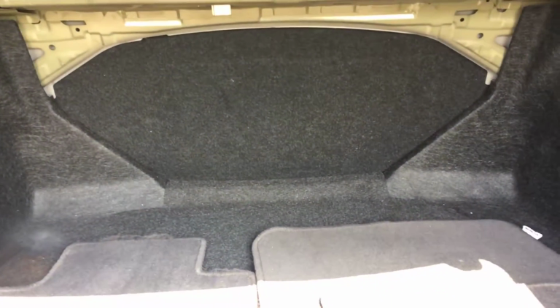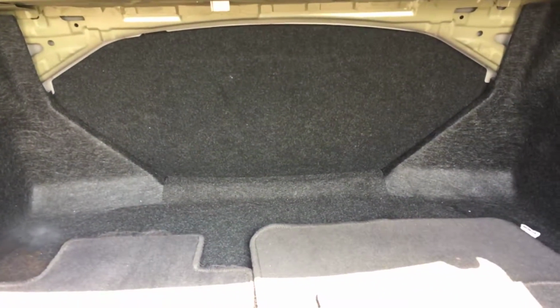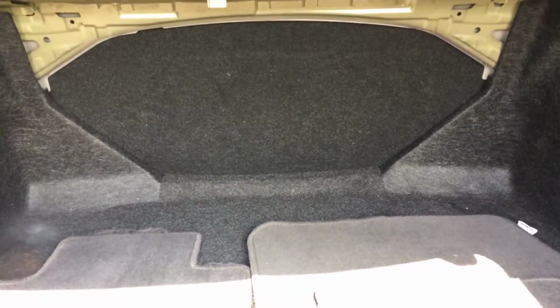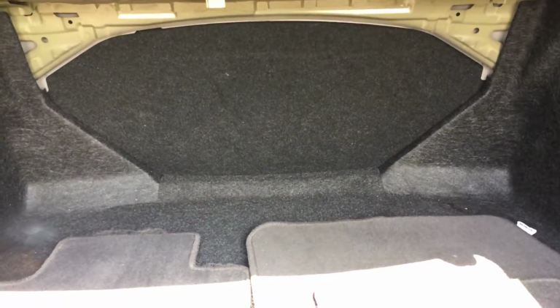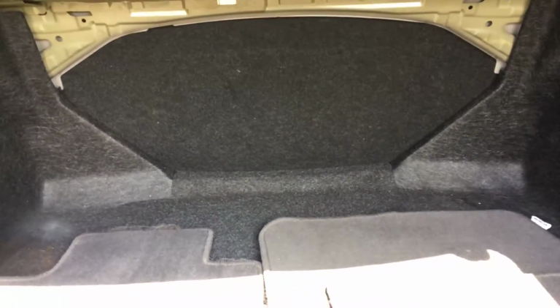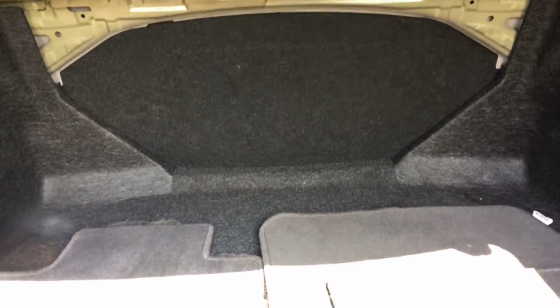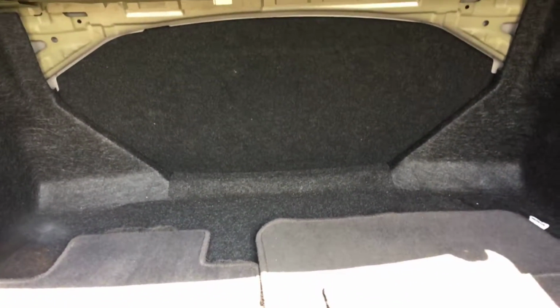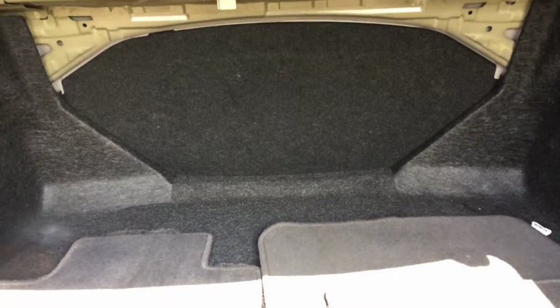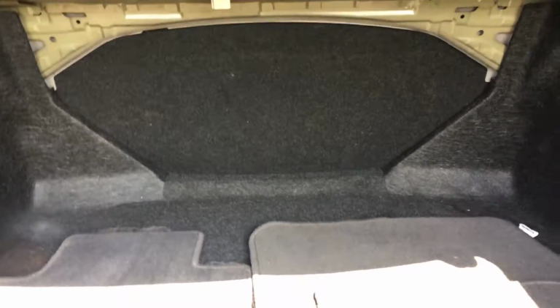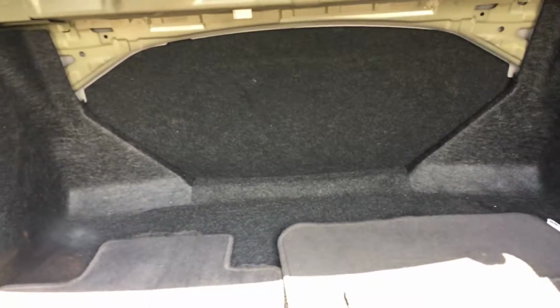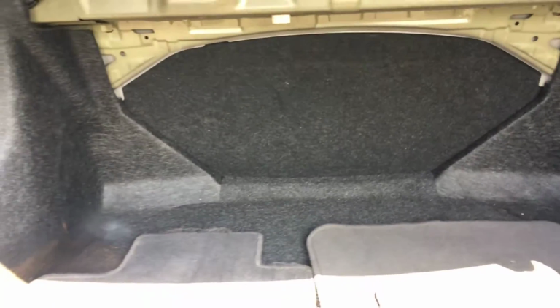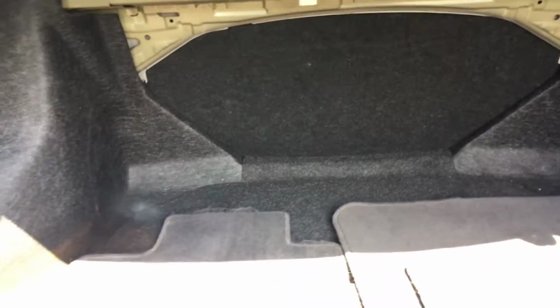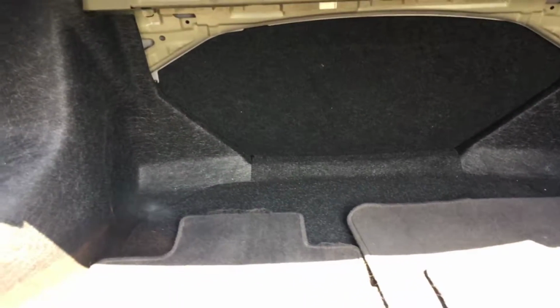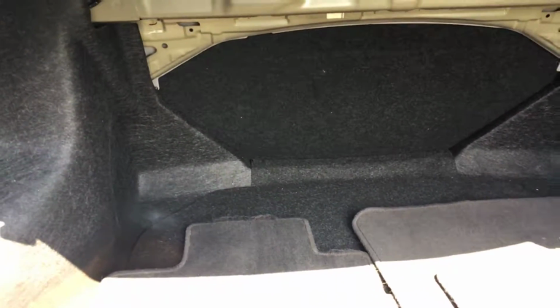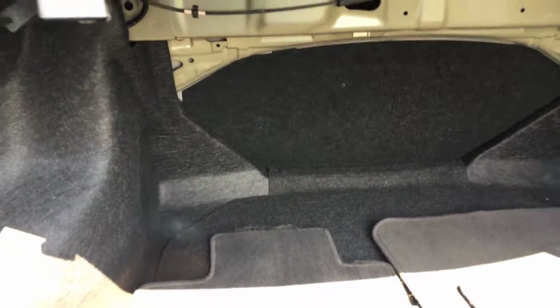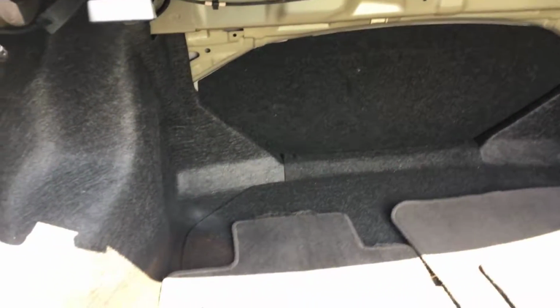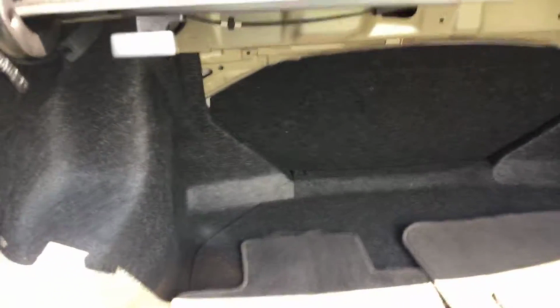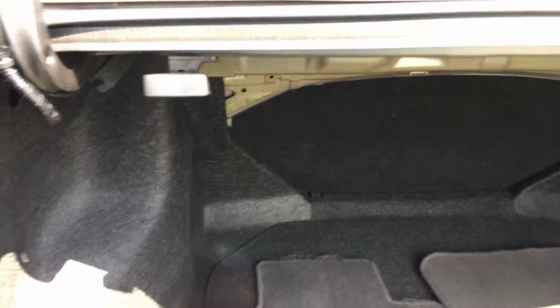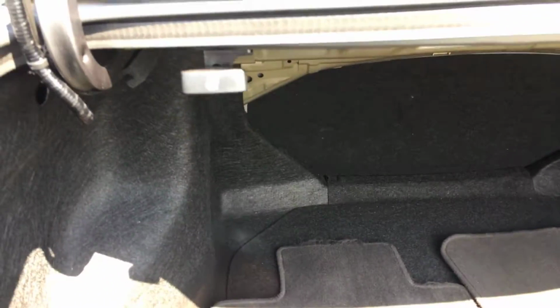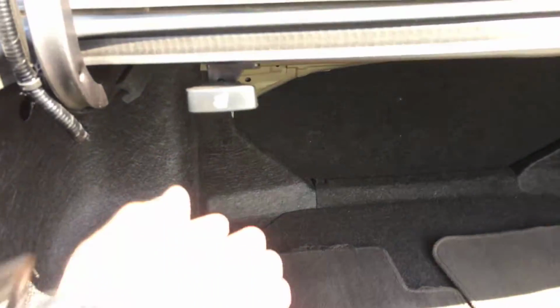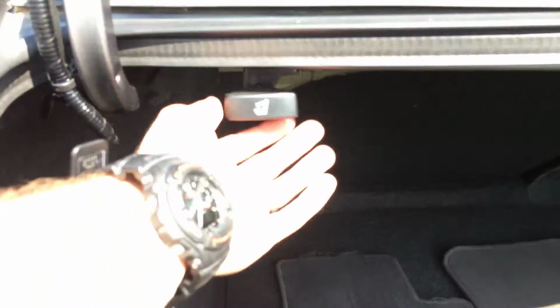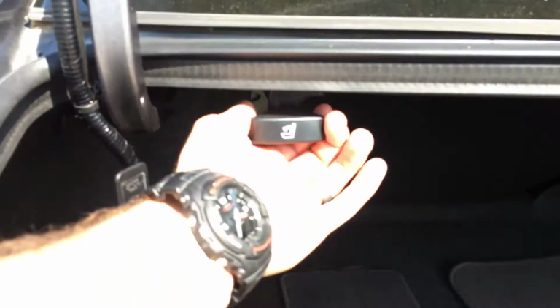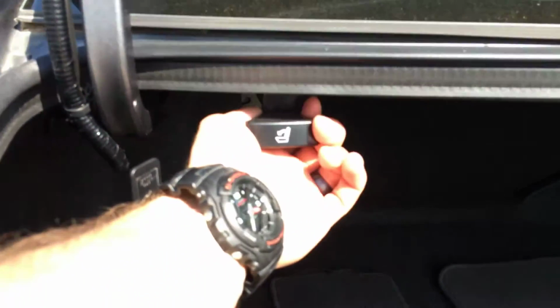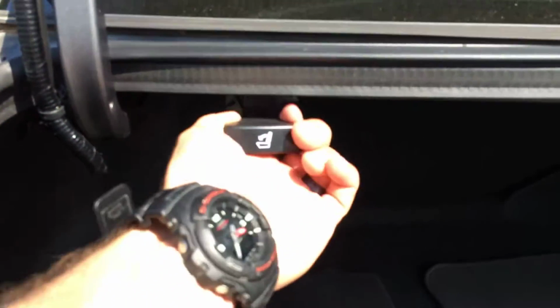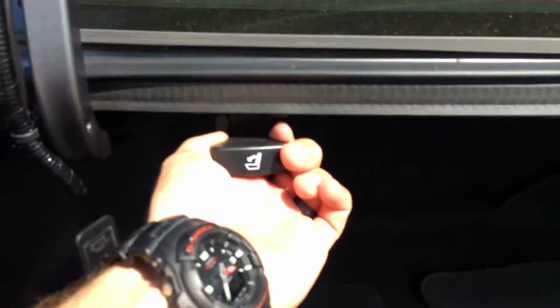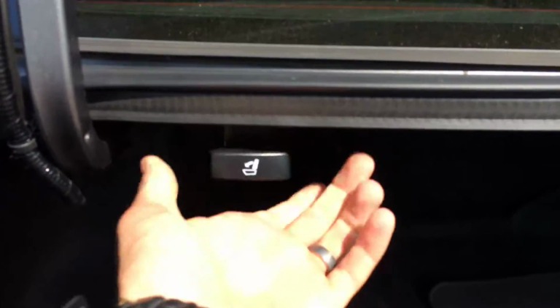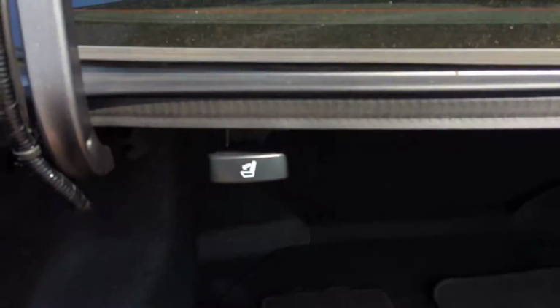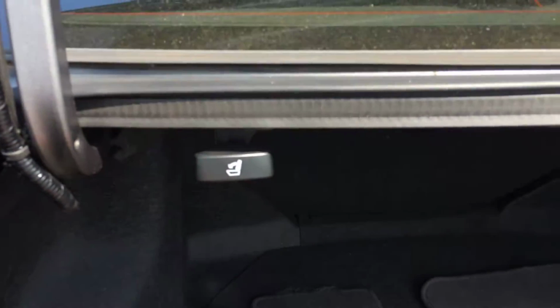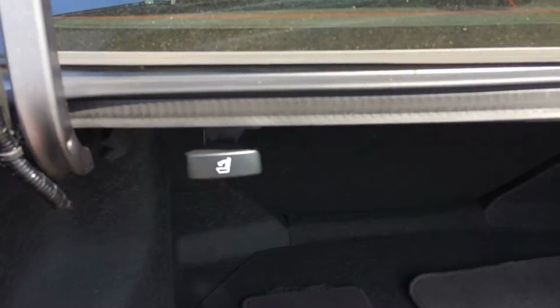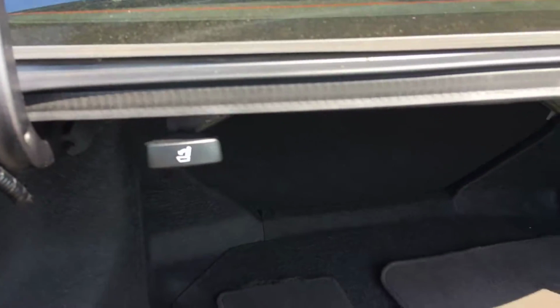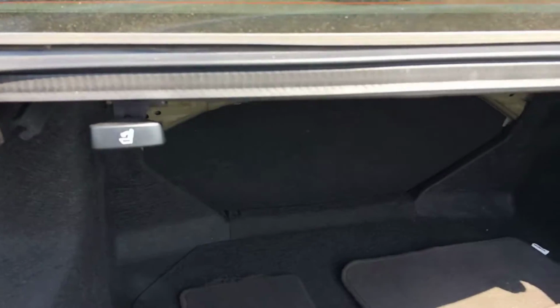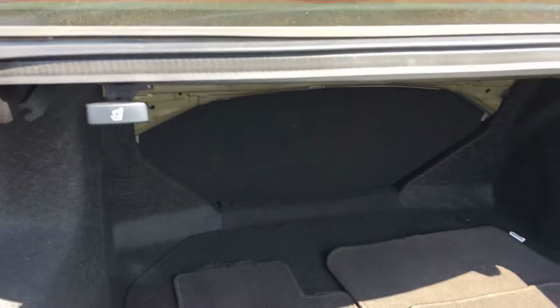You have a bench back seat. You can push that over, which will really increase your cargo space. In order to do it, it's as easy as this — now it's disengaged and I can push it over.